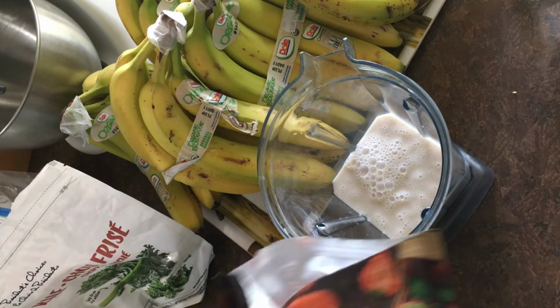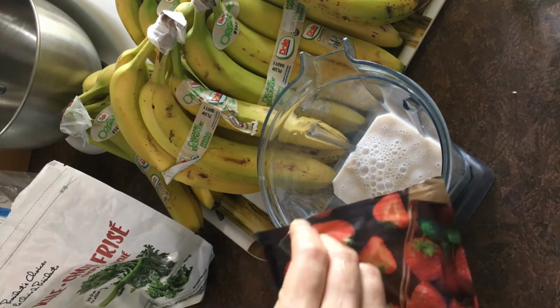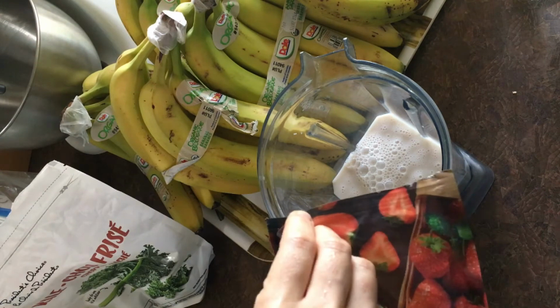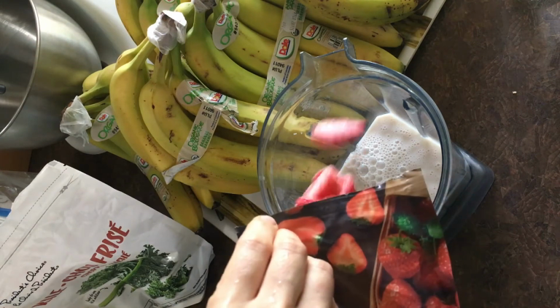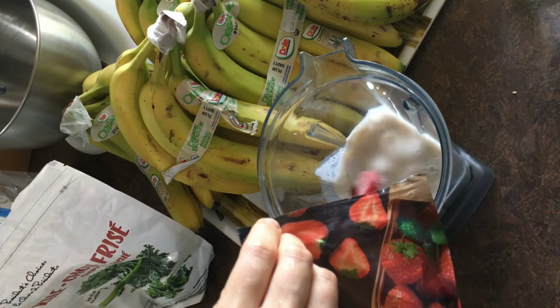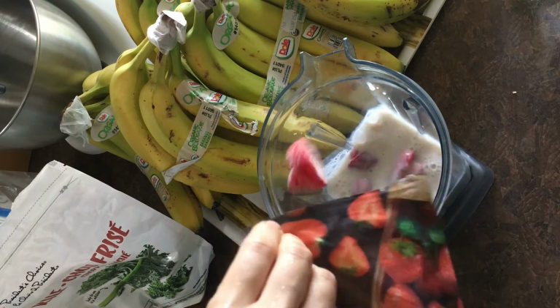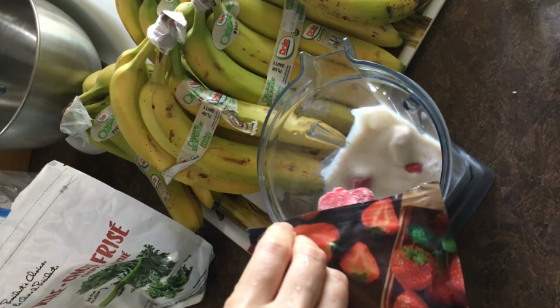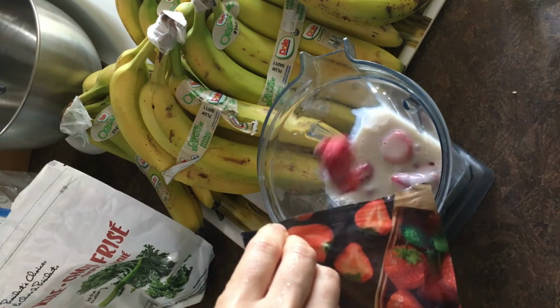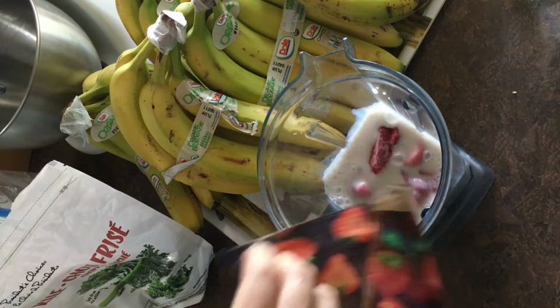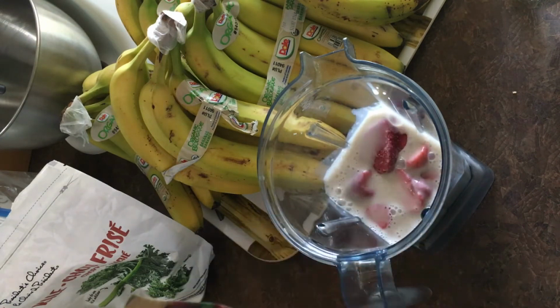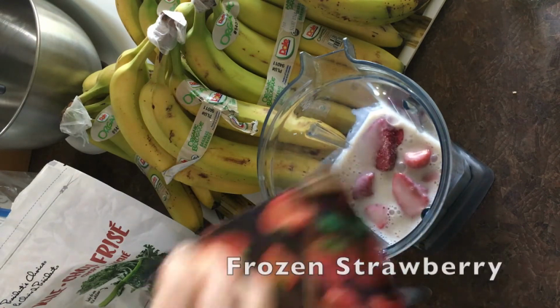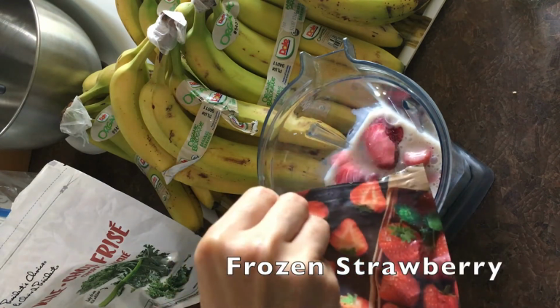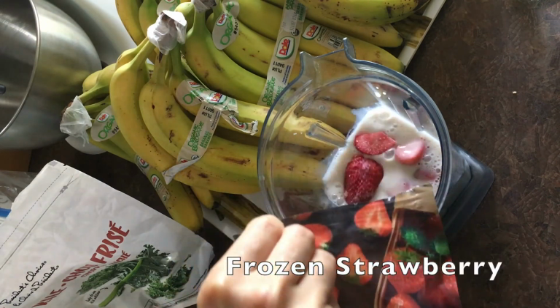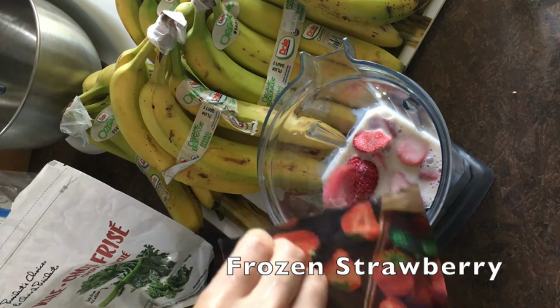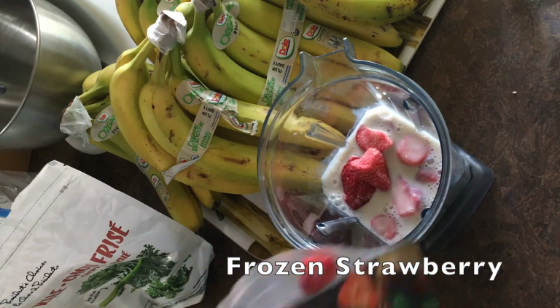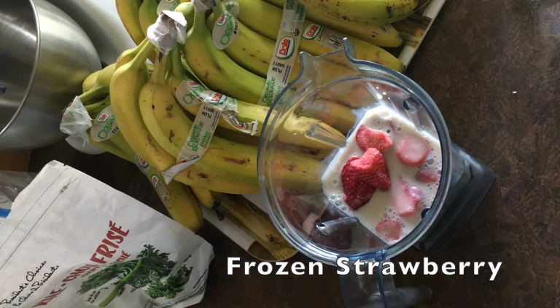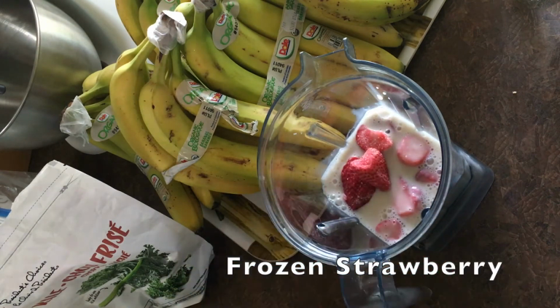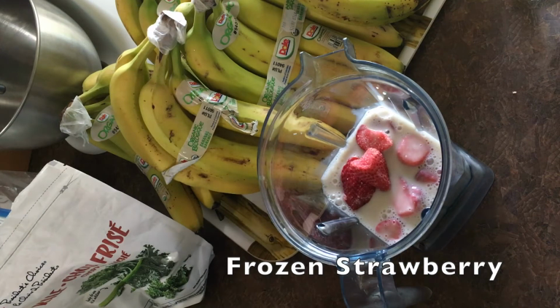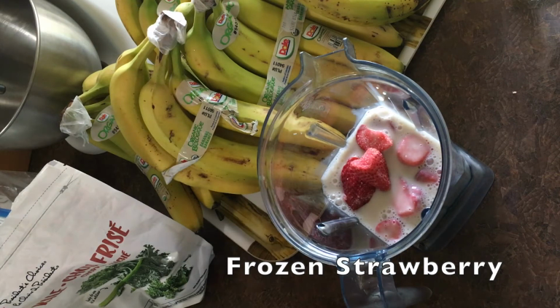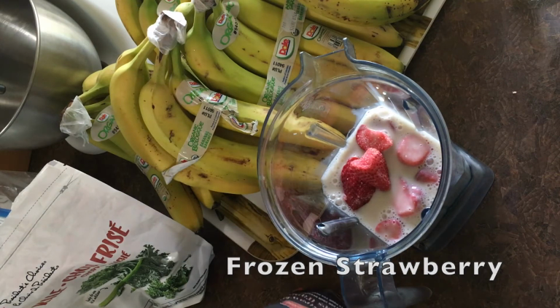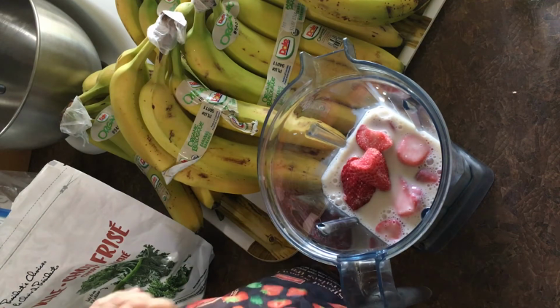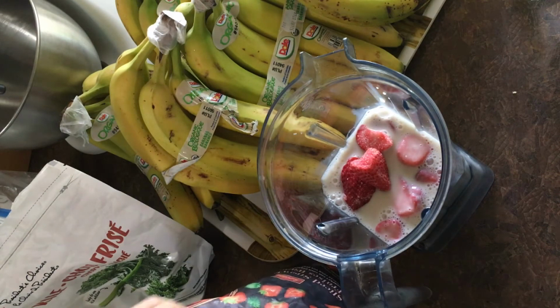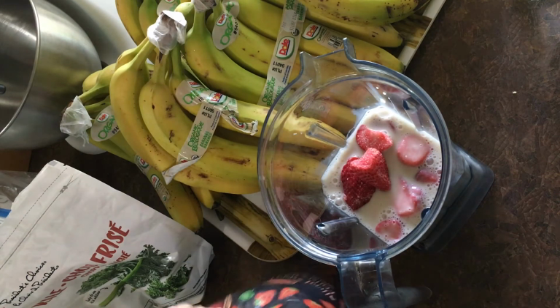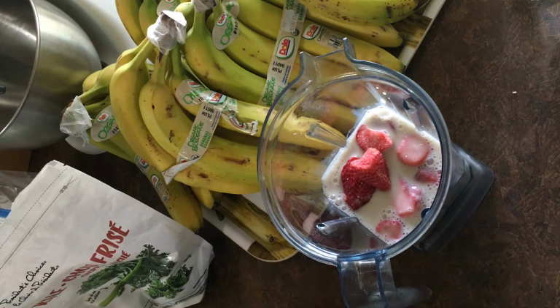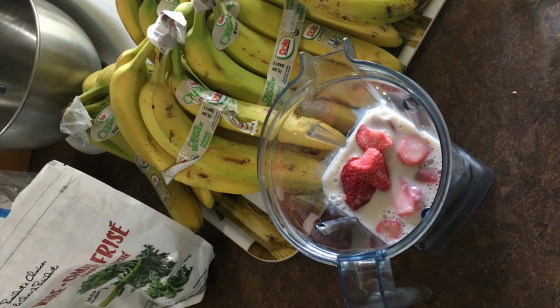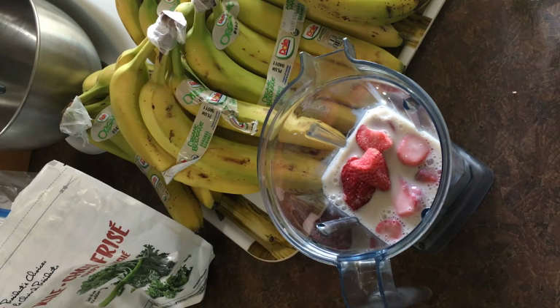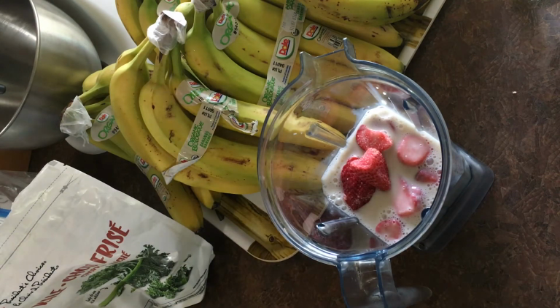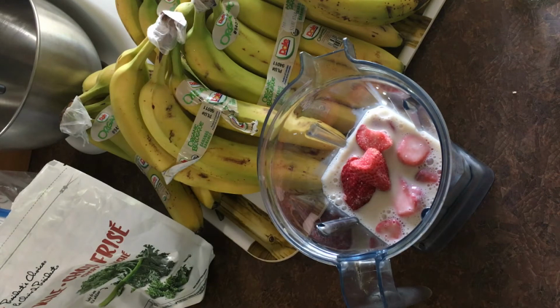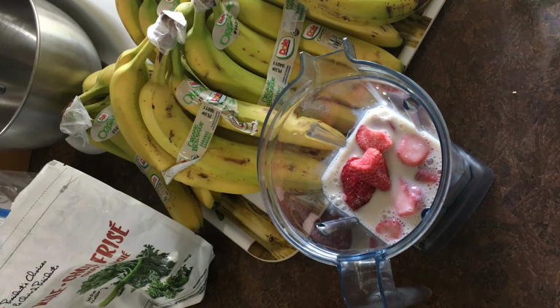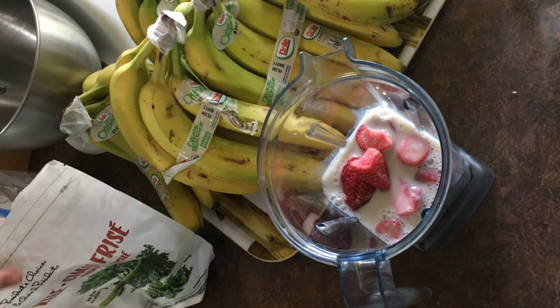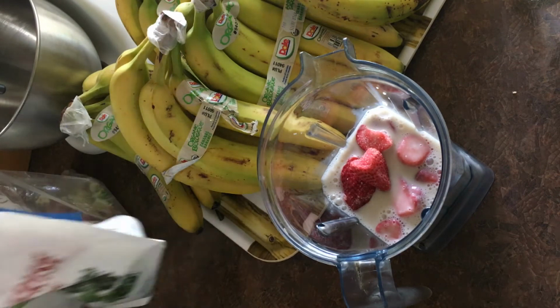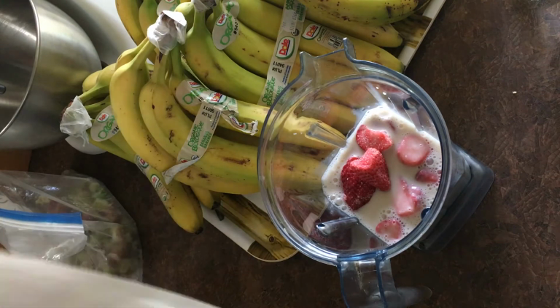And then what do we put in it? Berries. What kind of berries are those? Those are berries. Yes. Red berries.